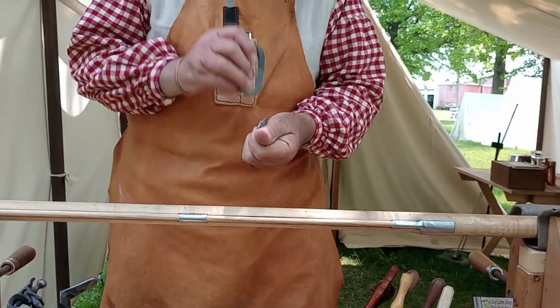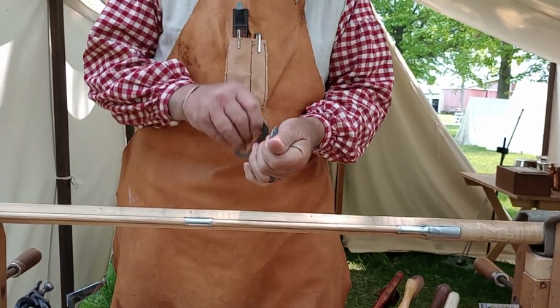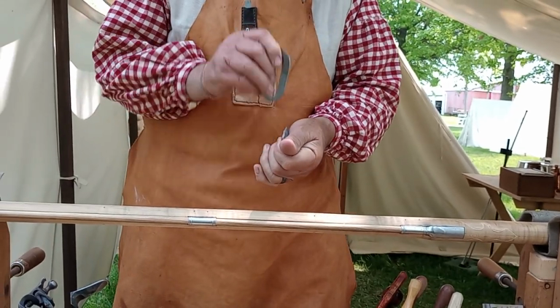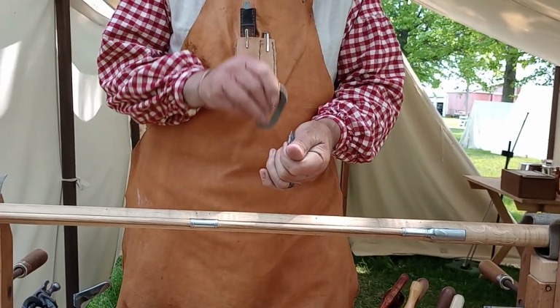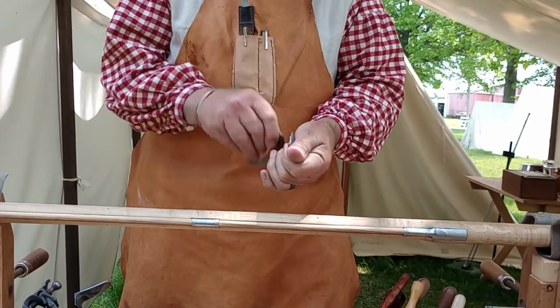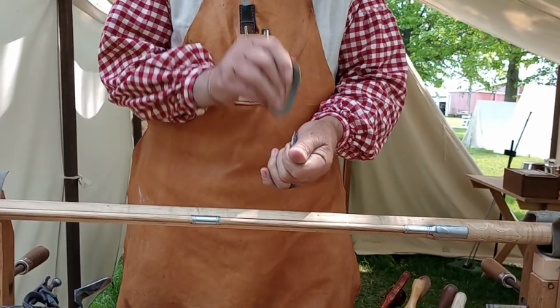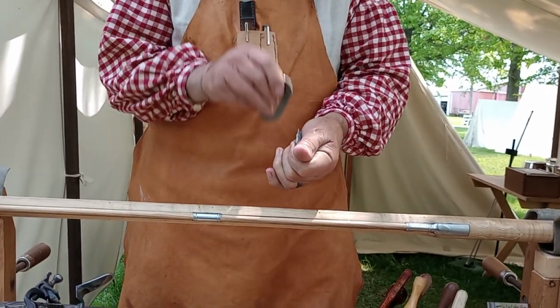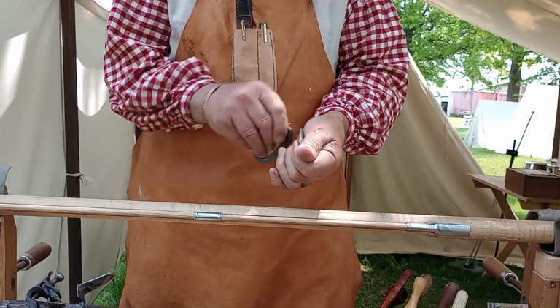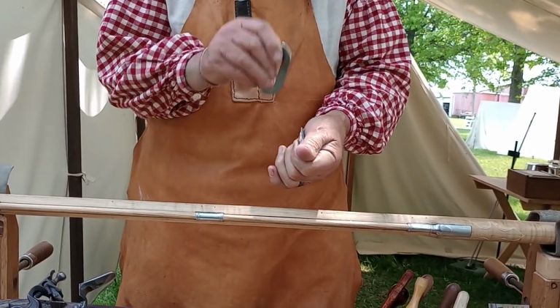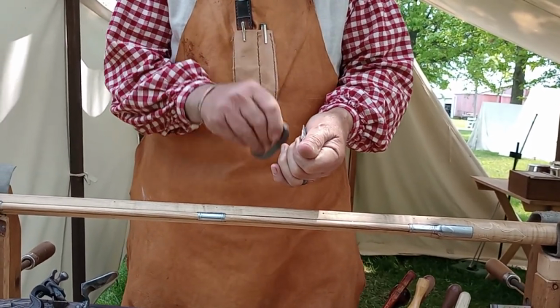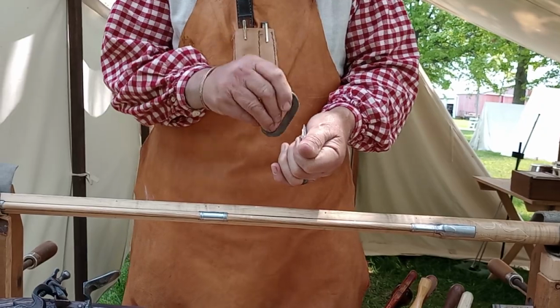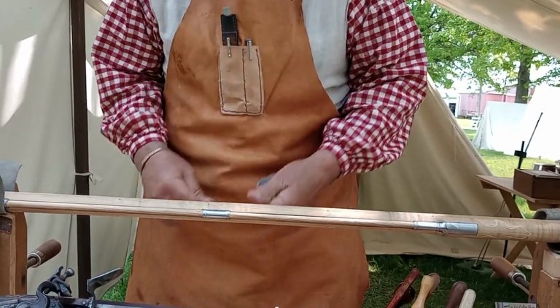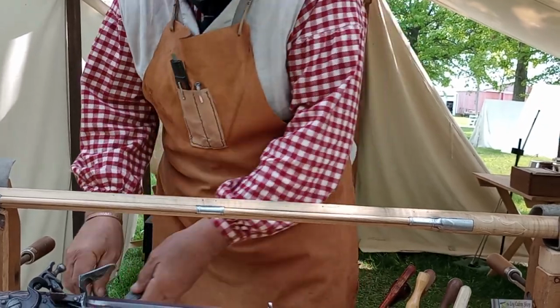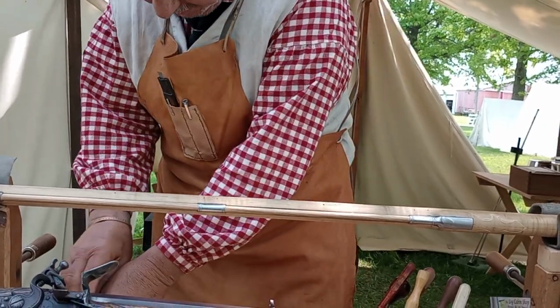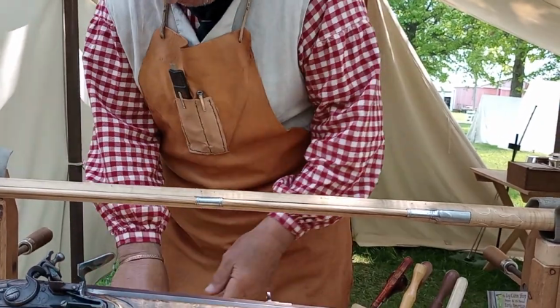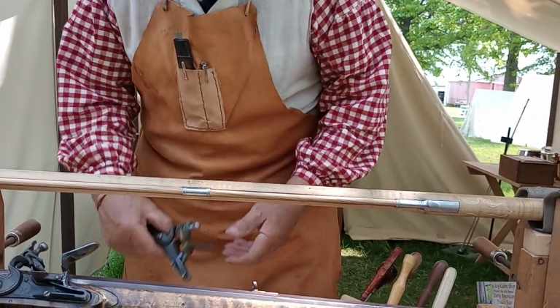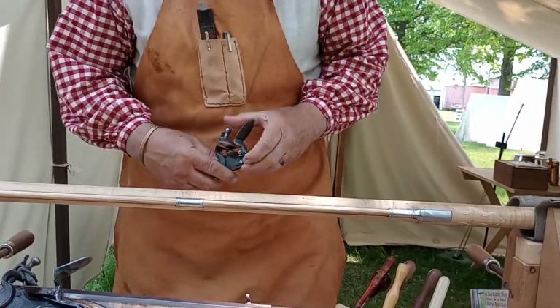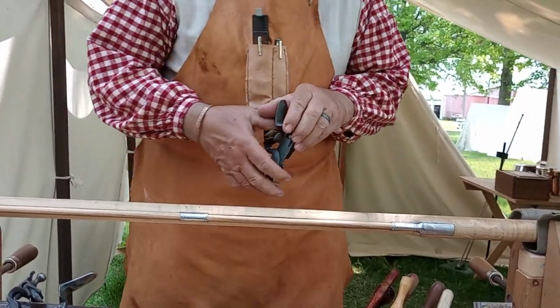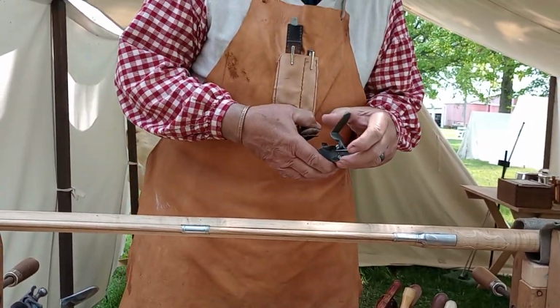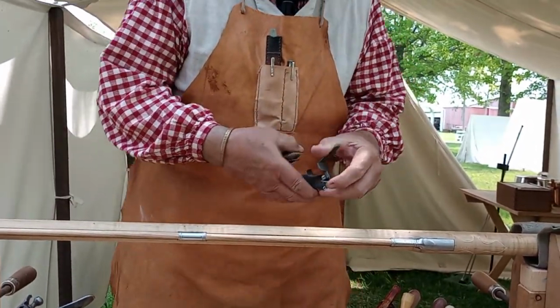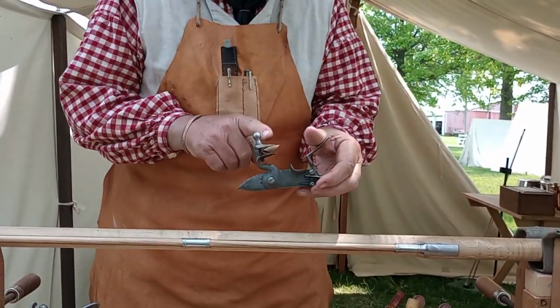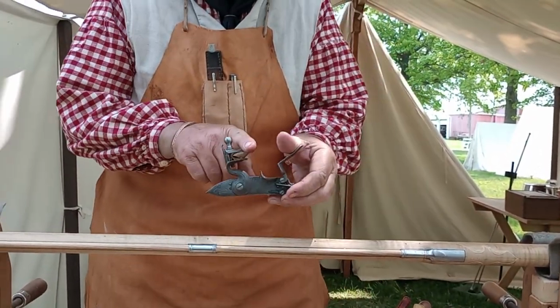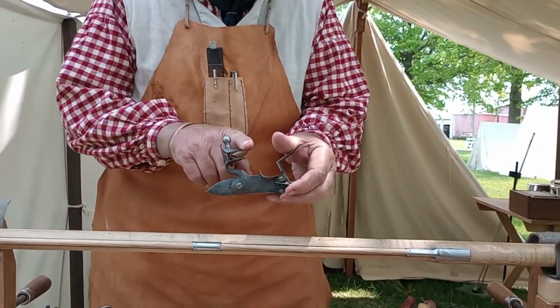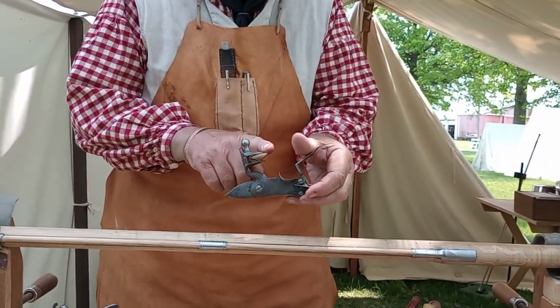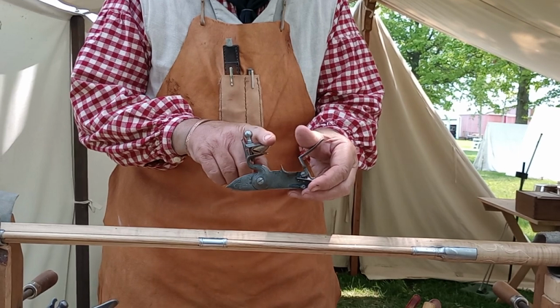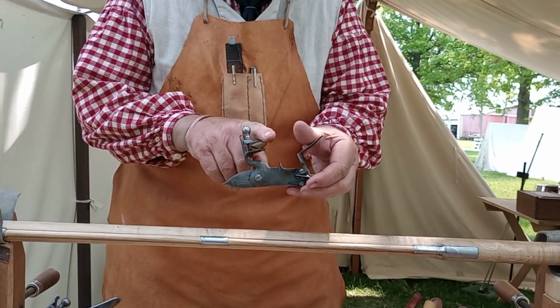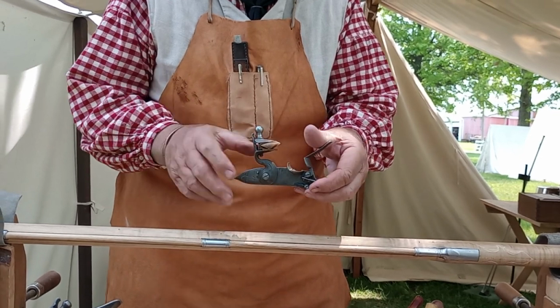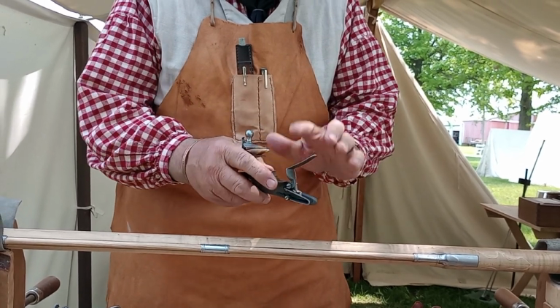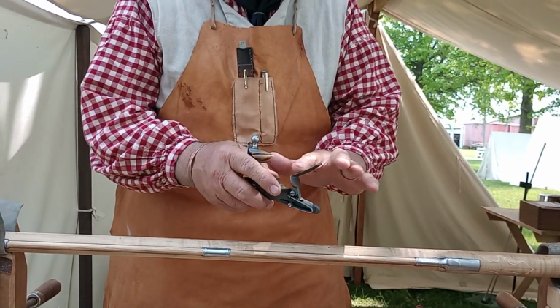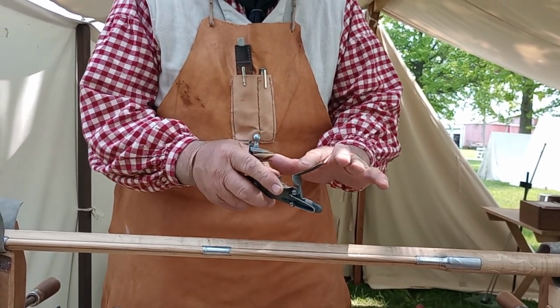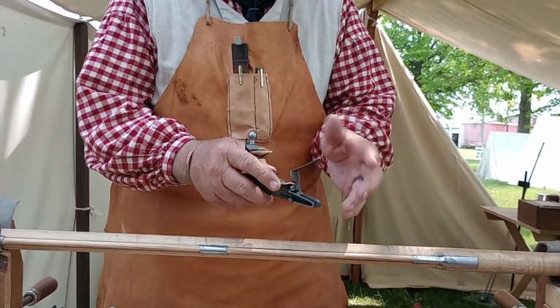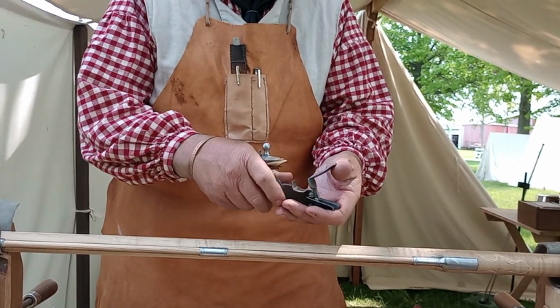The flintlock action works by the same method you use for flint and steel for making a fire — the sparks you can throw and catch in tinder. The flintlock has the hammer that holds the flint, and there's the hardened steel — that's the pan cover.